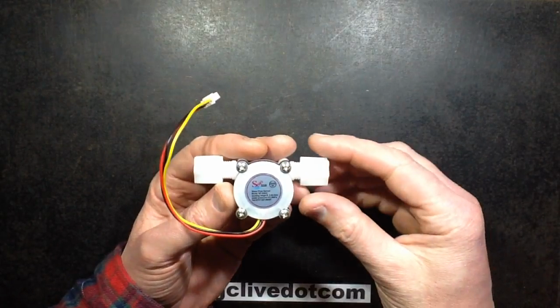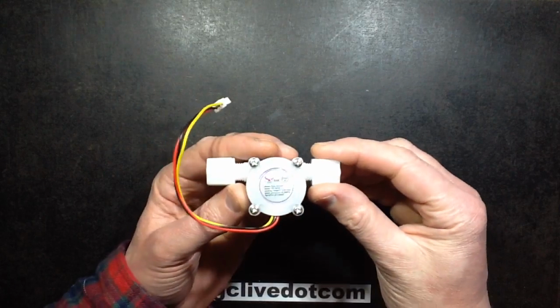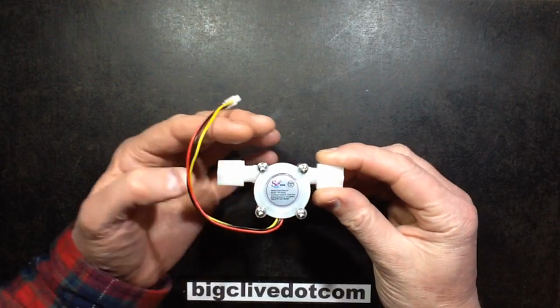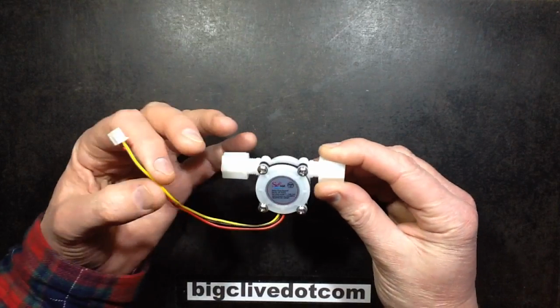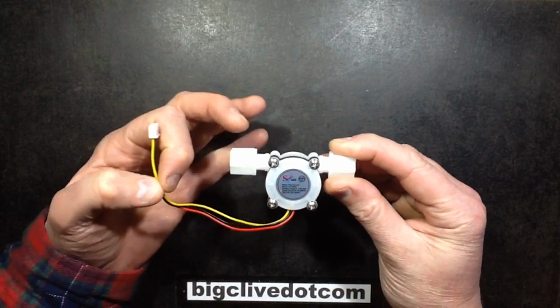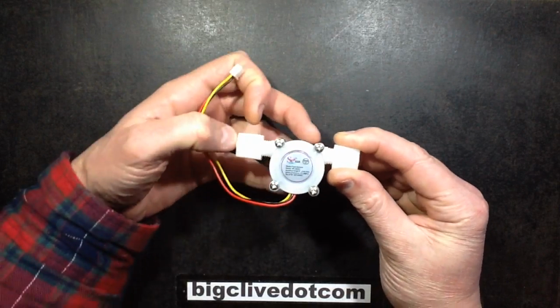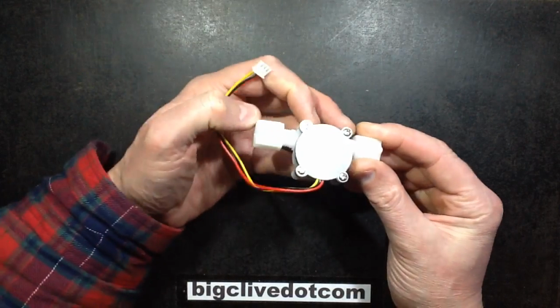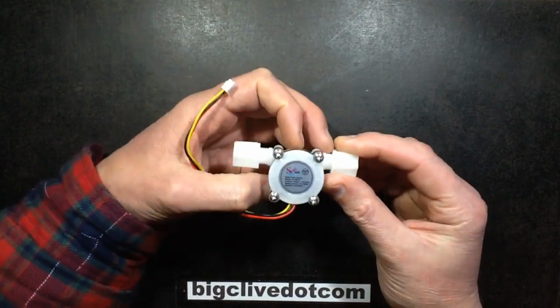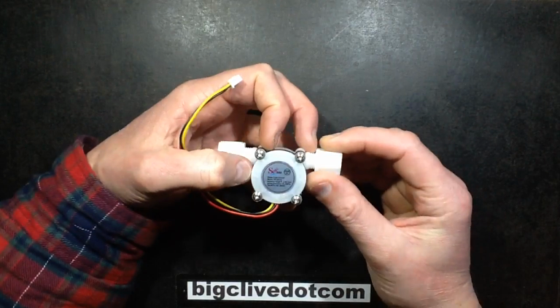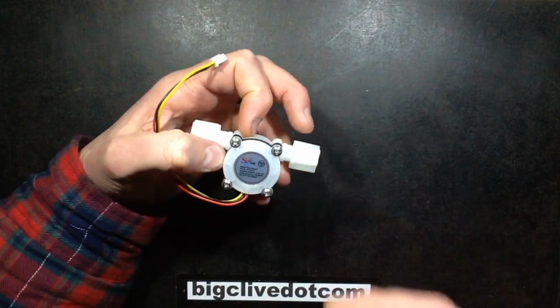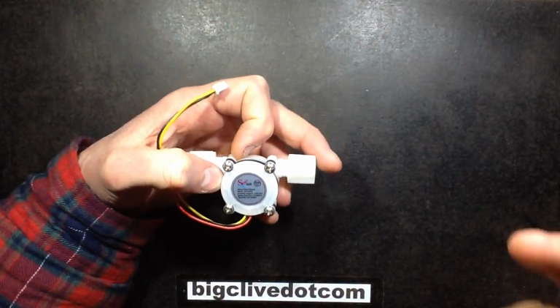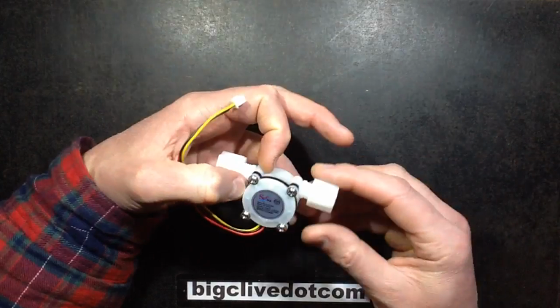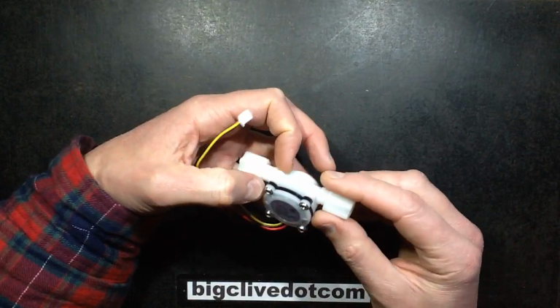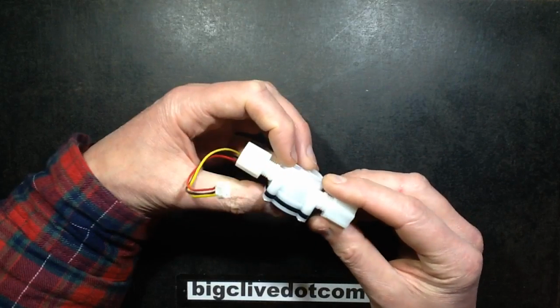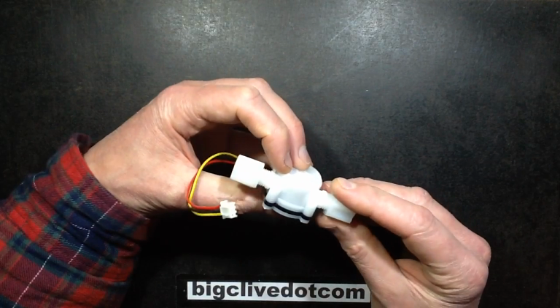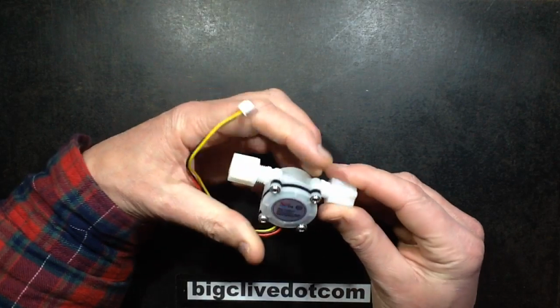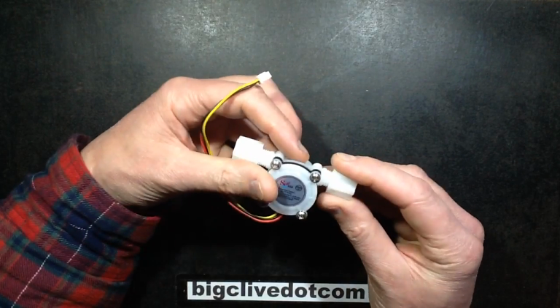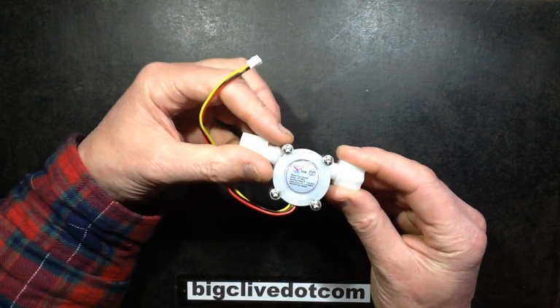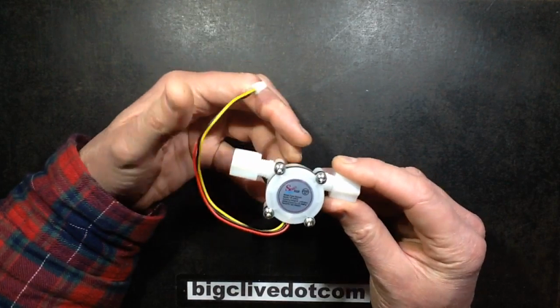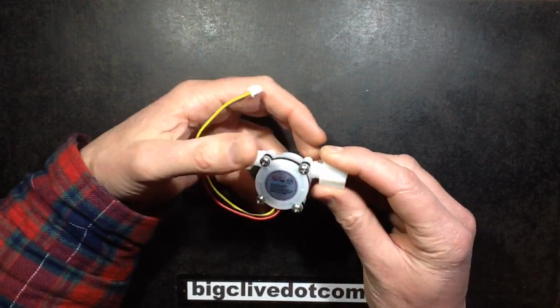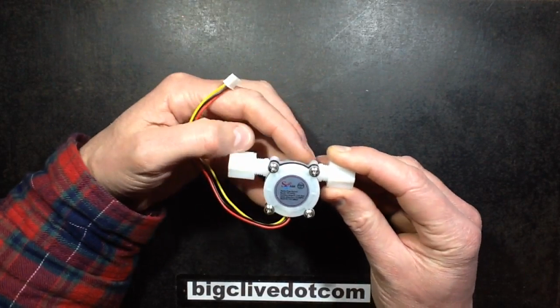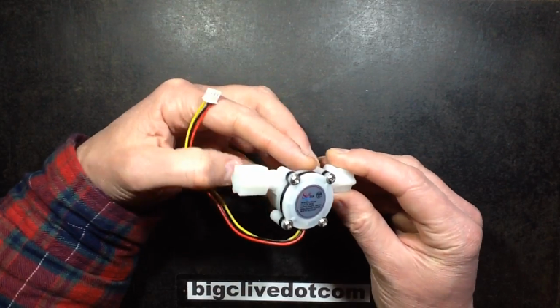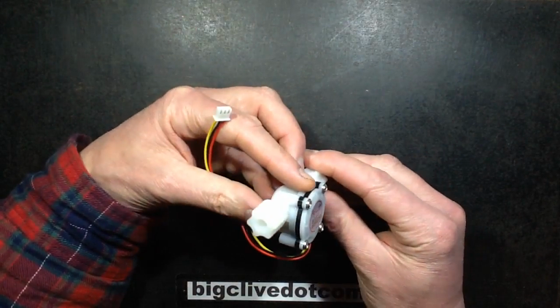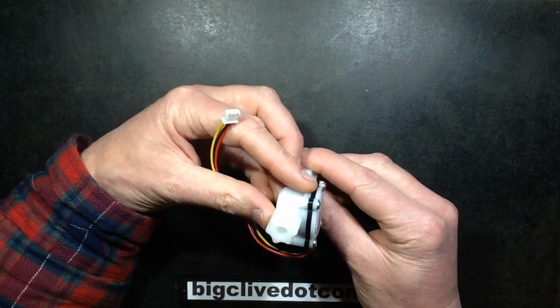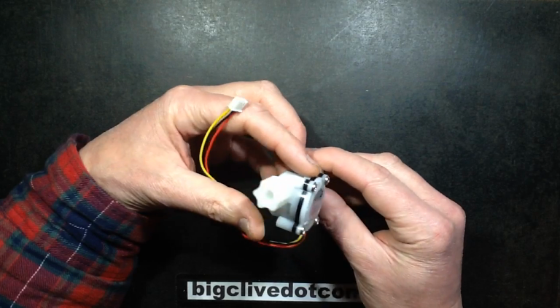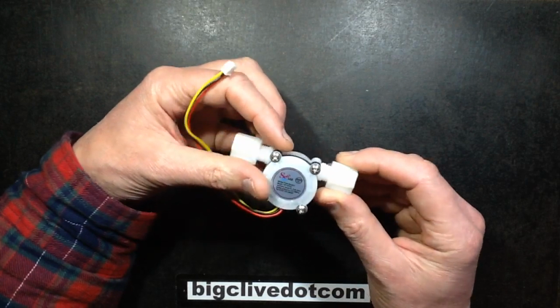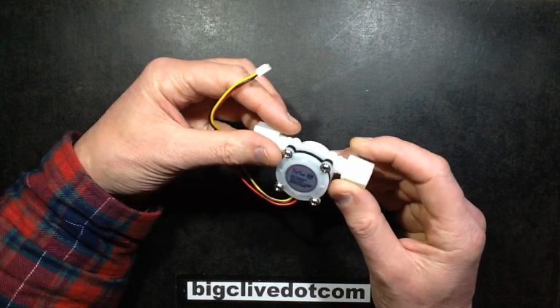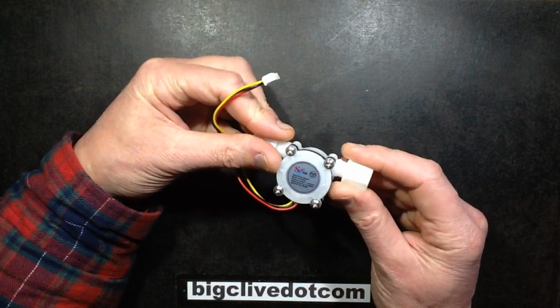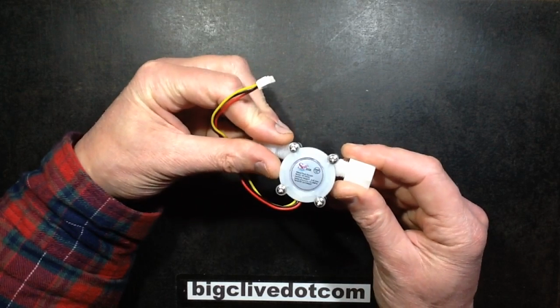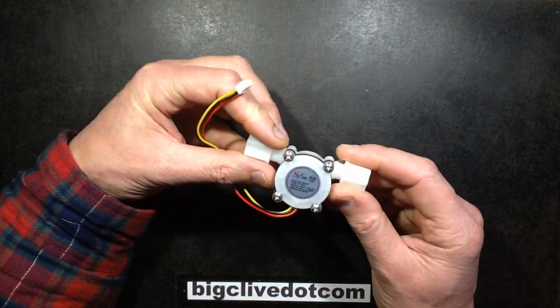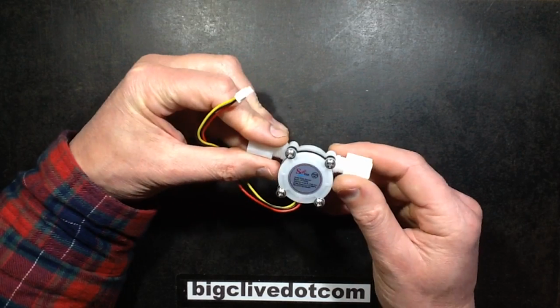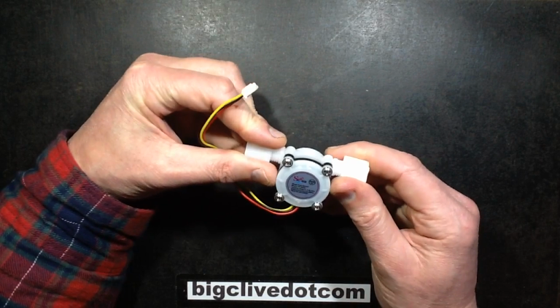A liquid flow rate sensor. Not that many years ago, you'd have had to go to an industrial supplier for something like this, and it would have cost you an arm and a leg — 40 or 50 quid for something ridiculous.